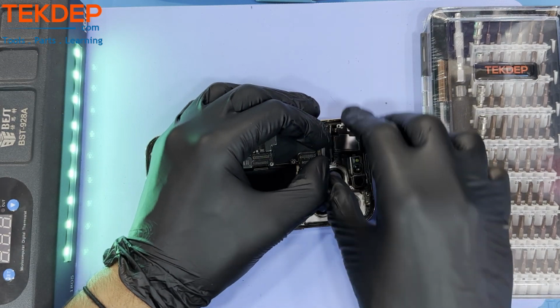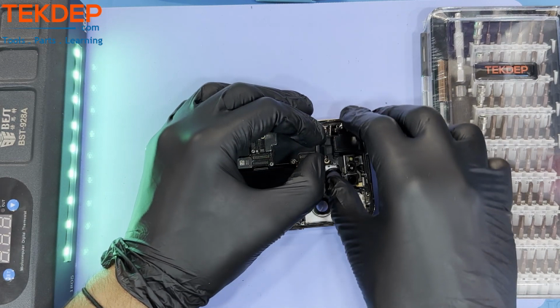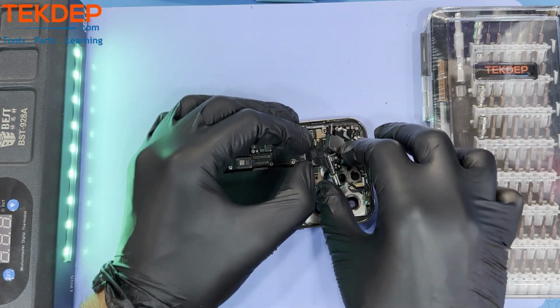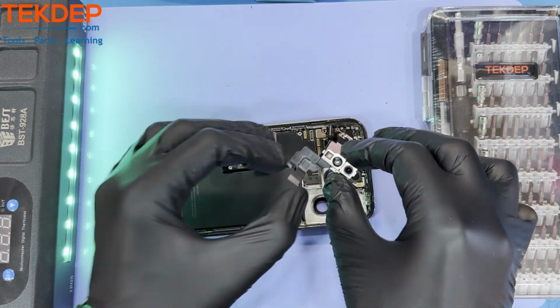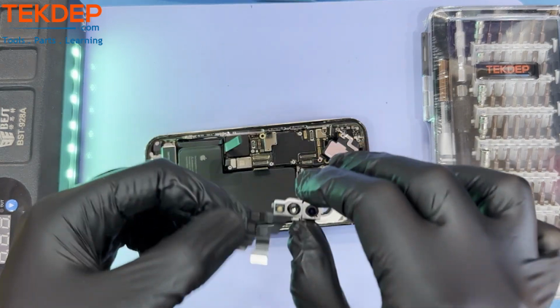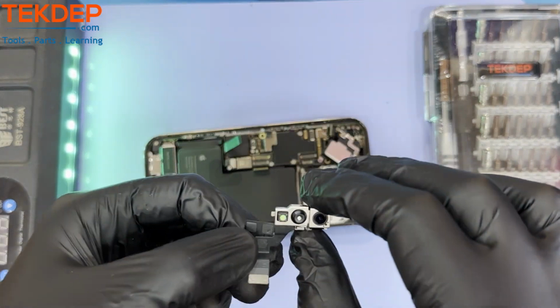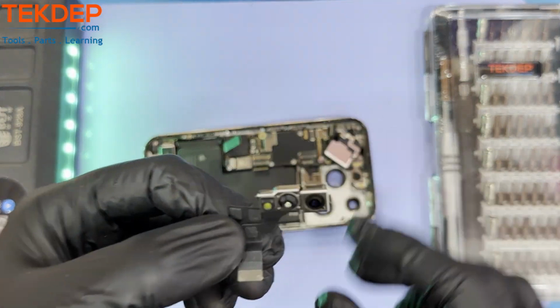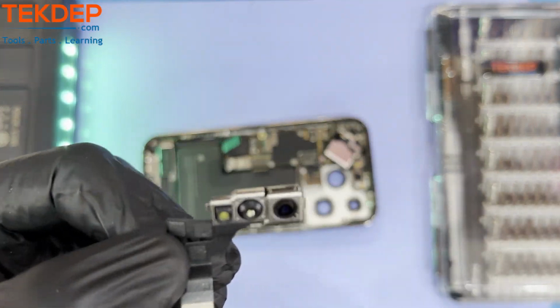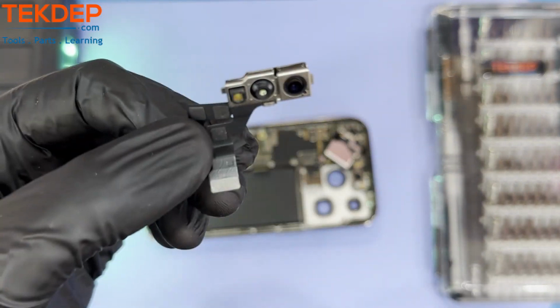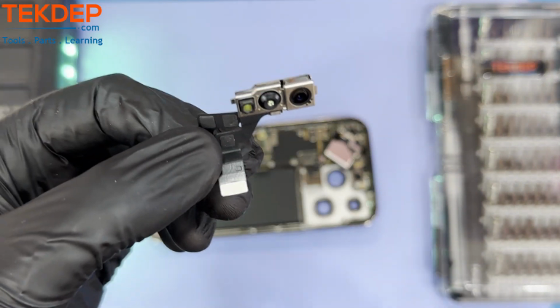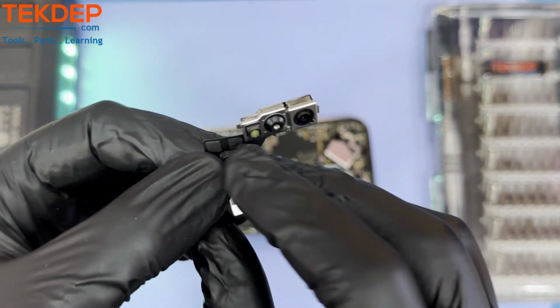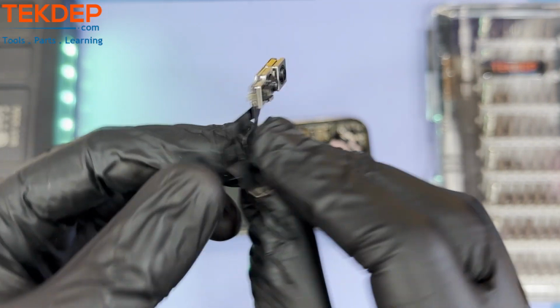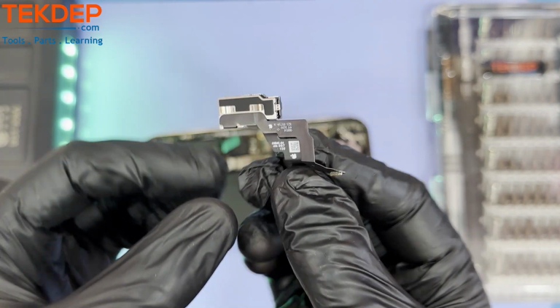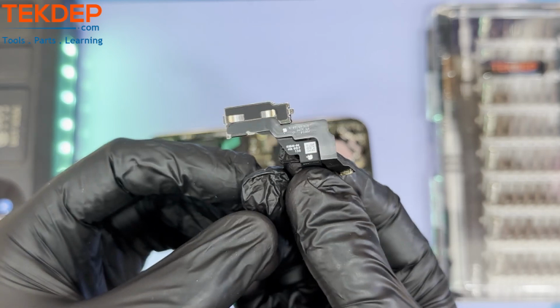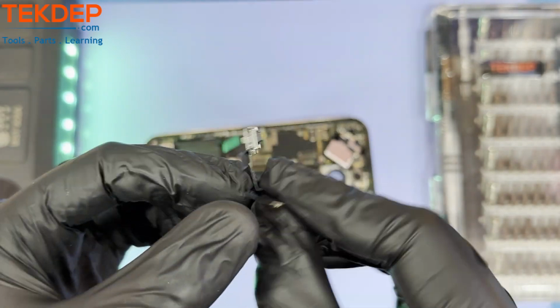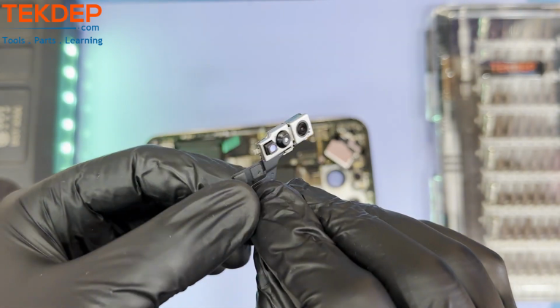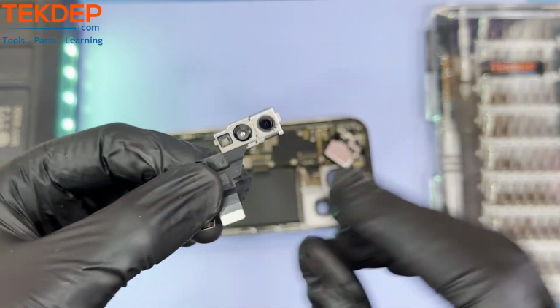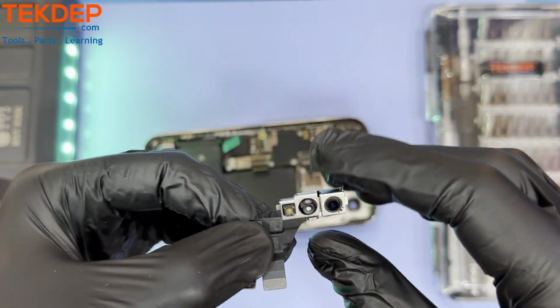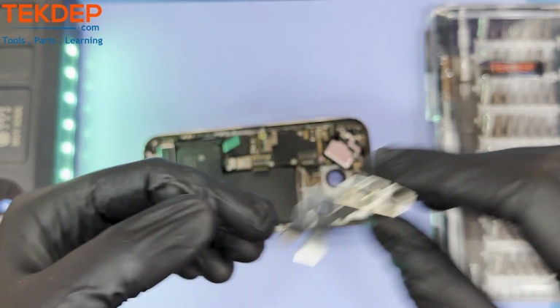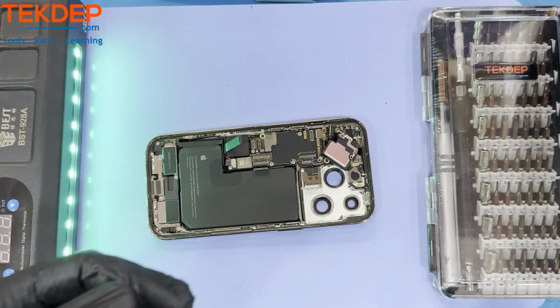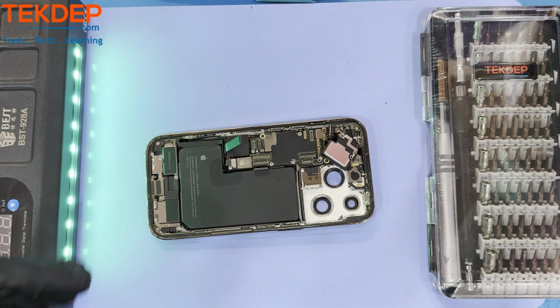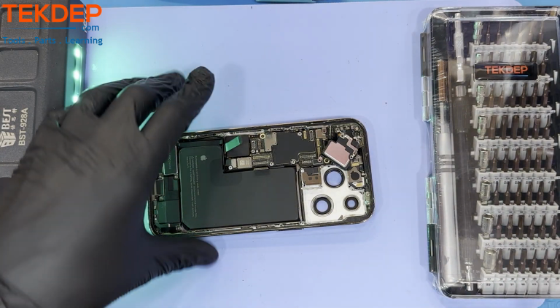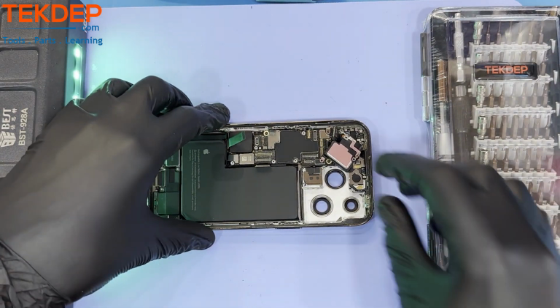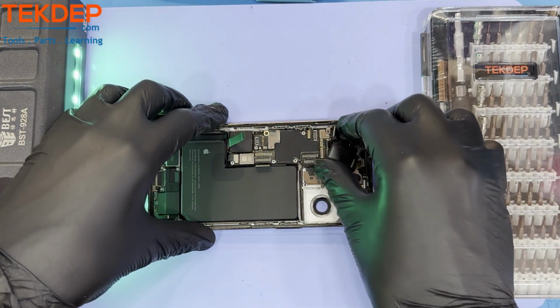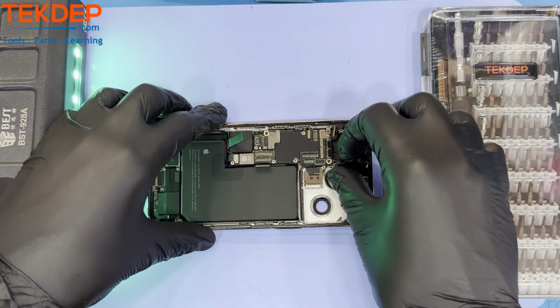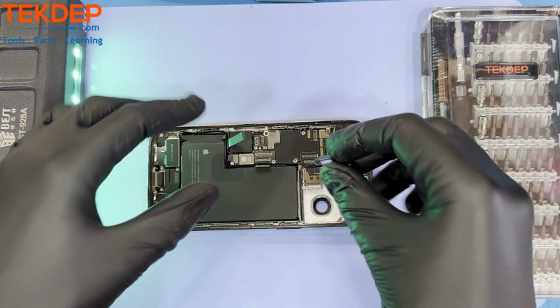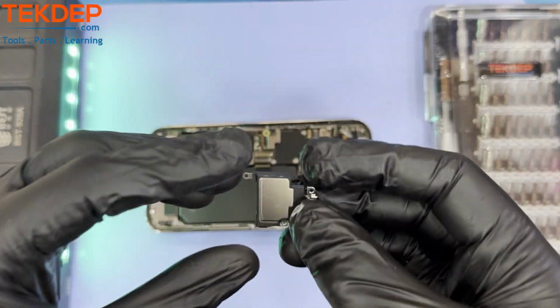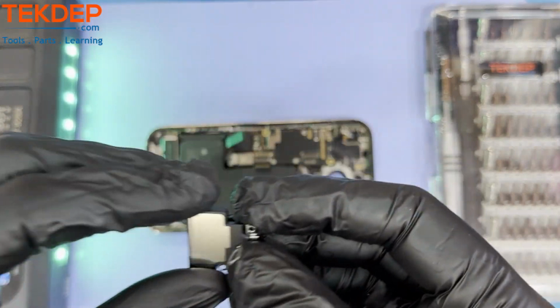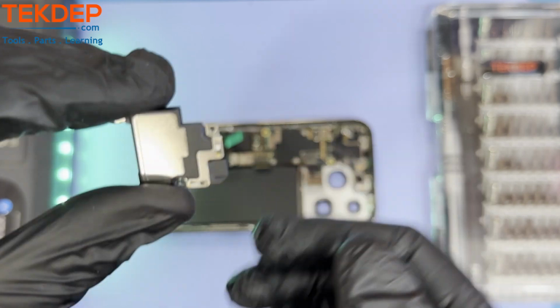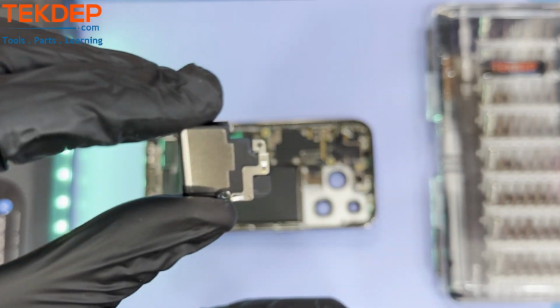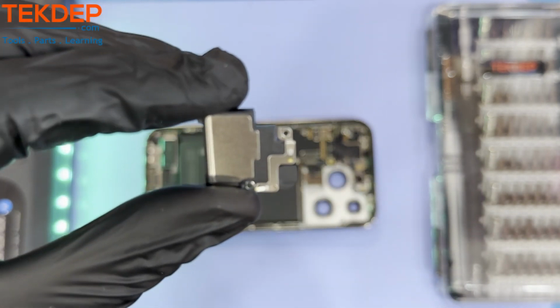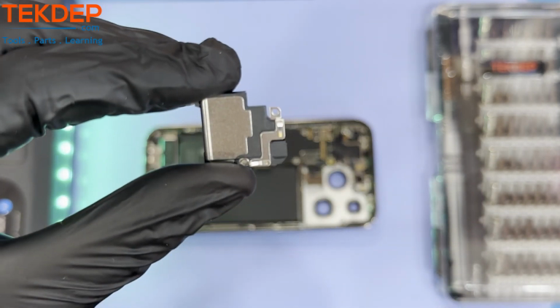Gently pull out the front face ID camera, then the front speaker. Note that the iPhone 13 series and above do not have the proximity sensor soldered into it.